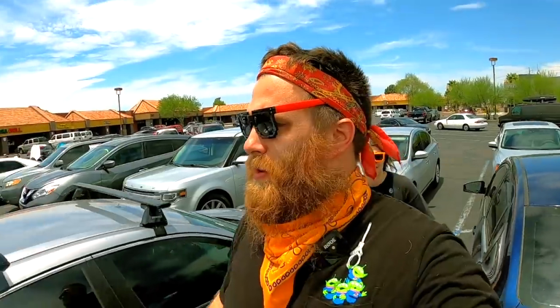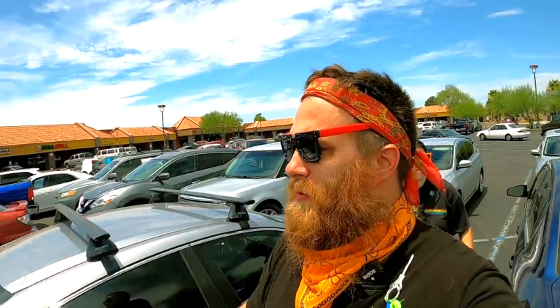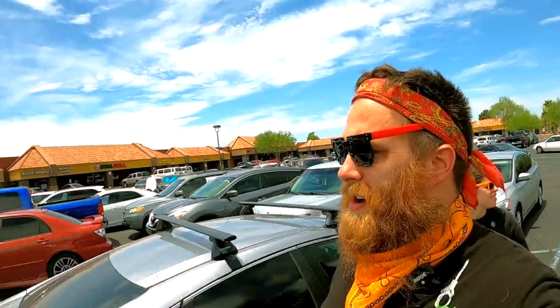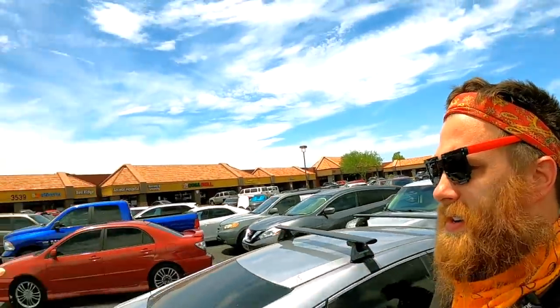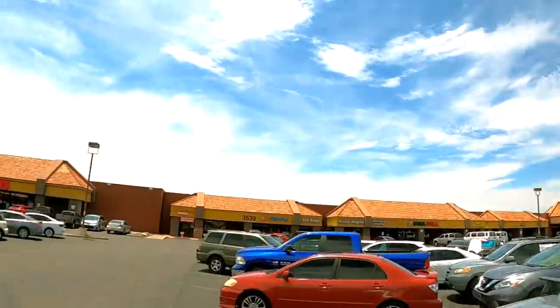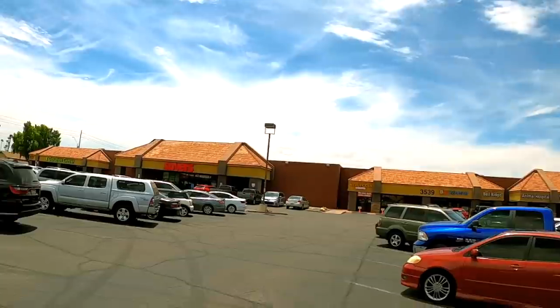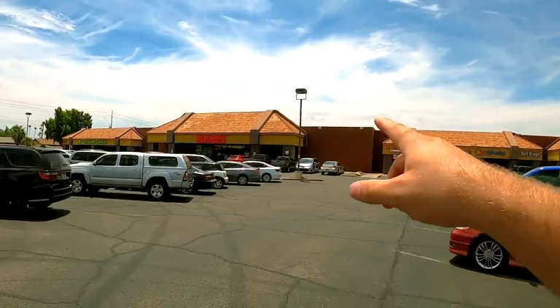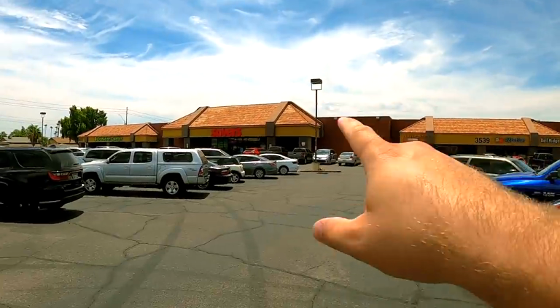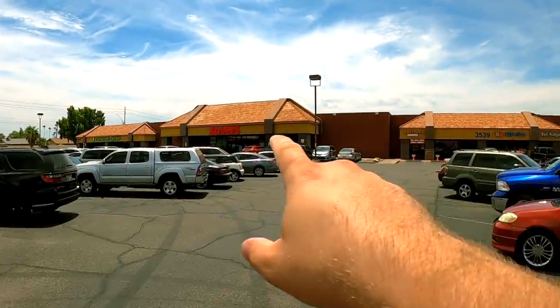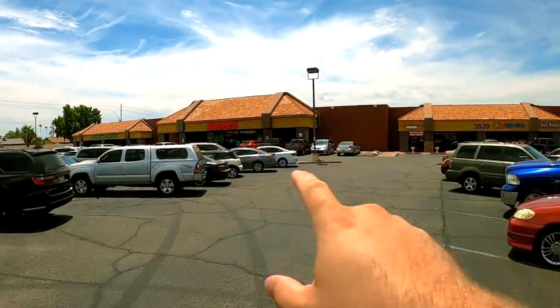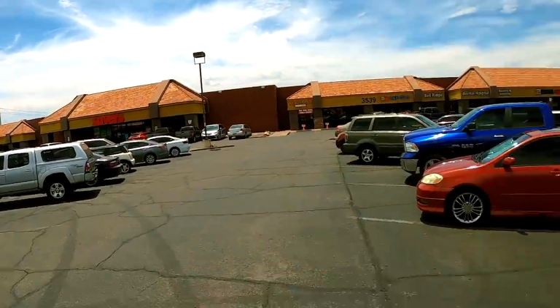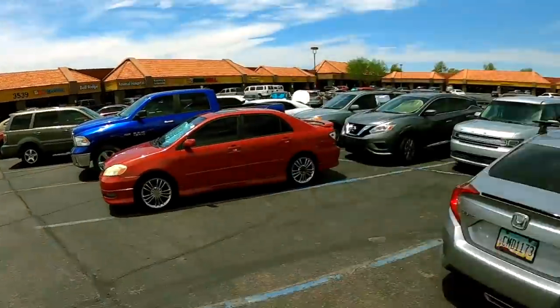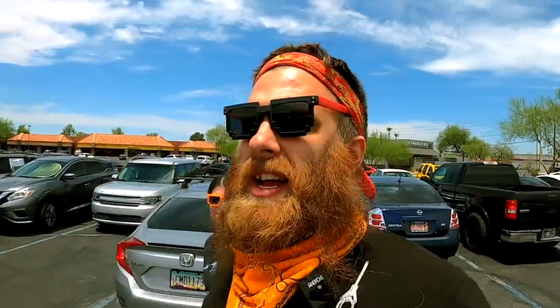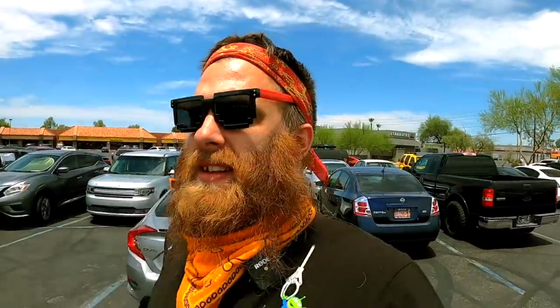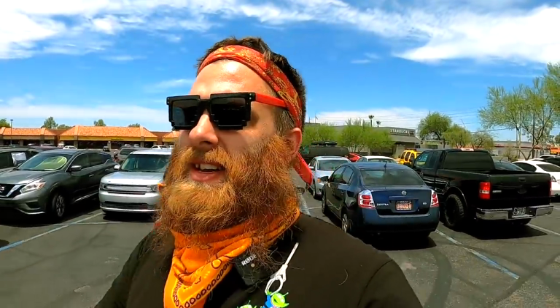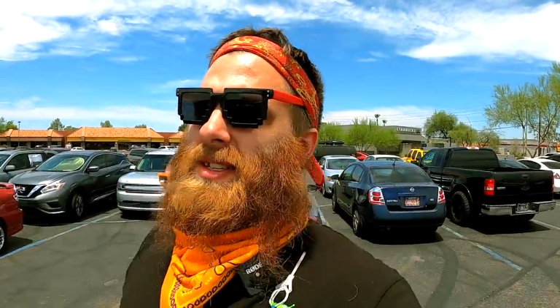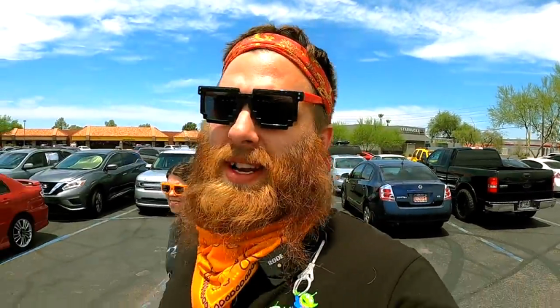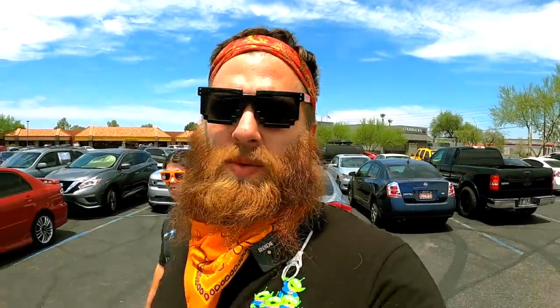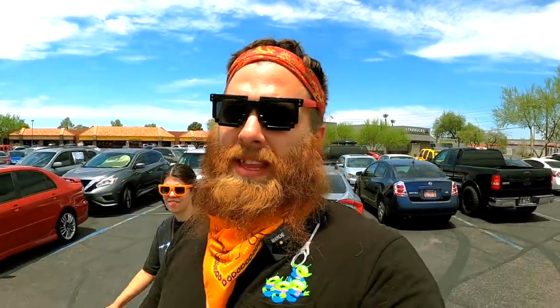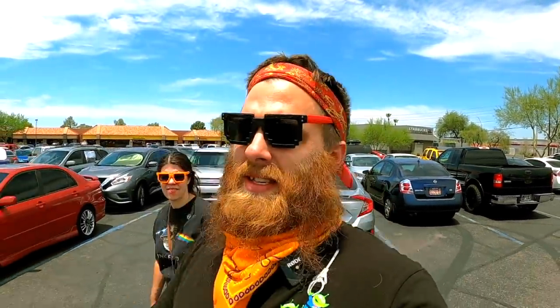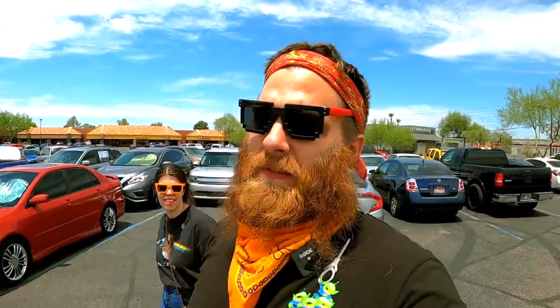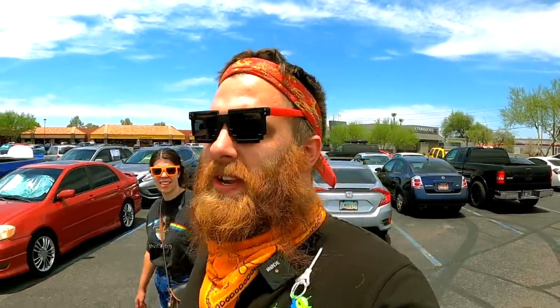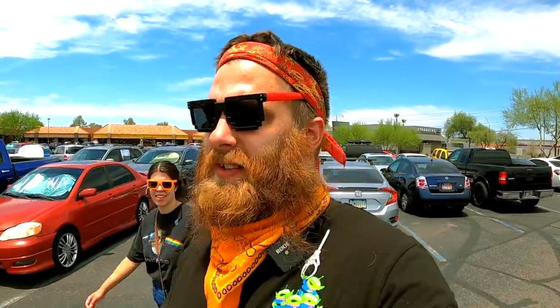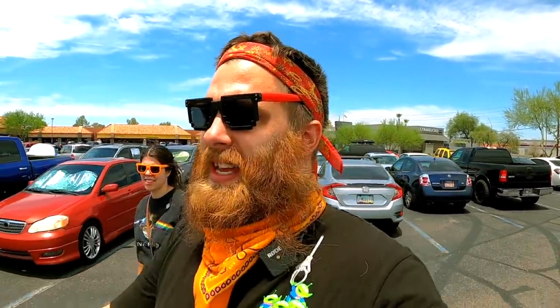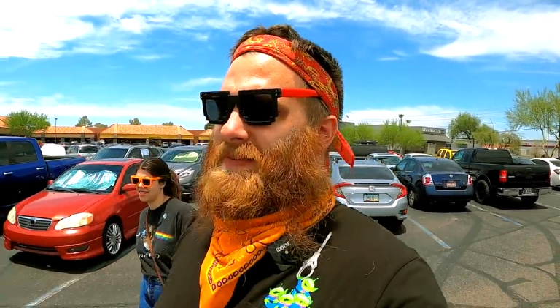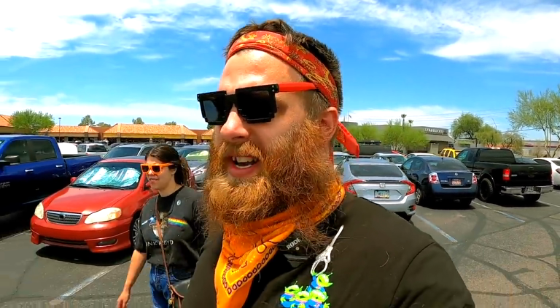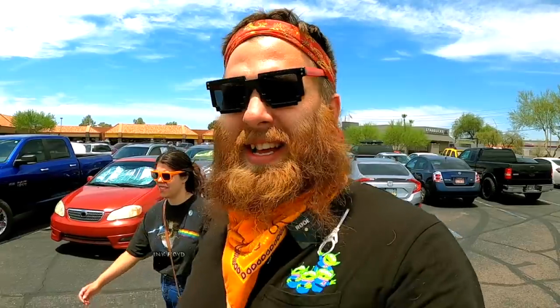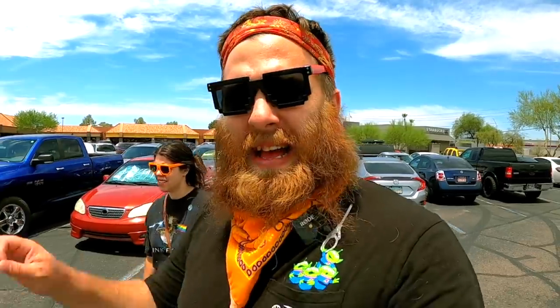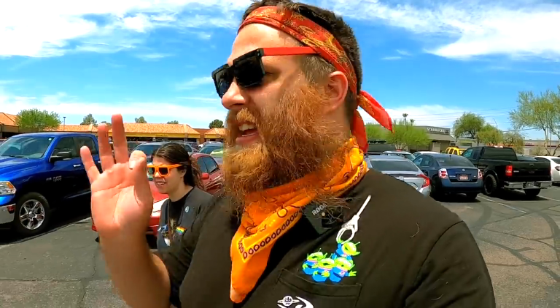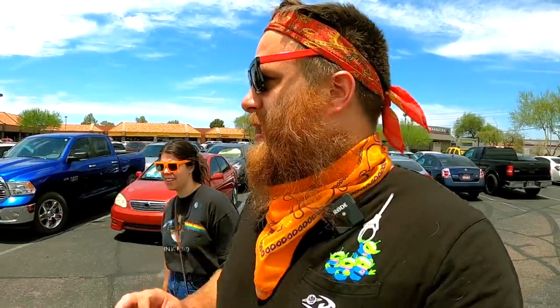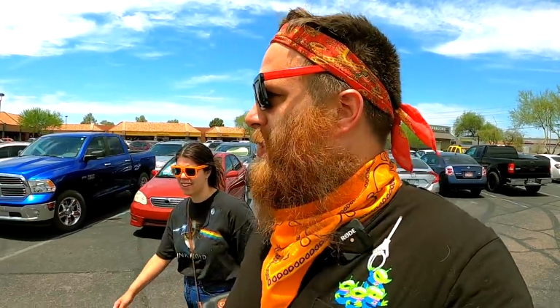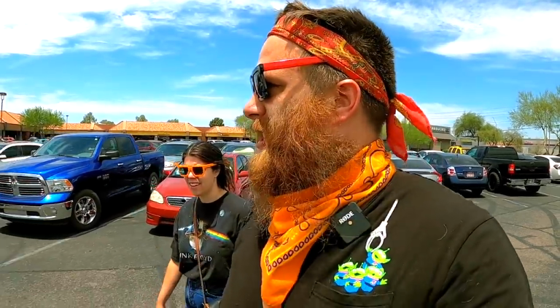We're moving on to Savers number two. There is a bit of a line outside so we're gonna have to wait in this 115-degree heat, but I'm thinking it's gonna be worth it.